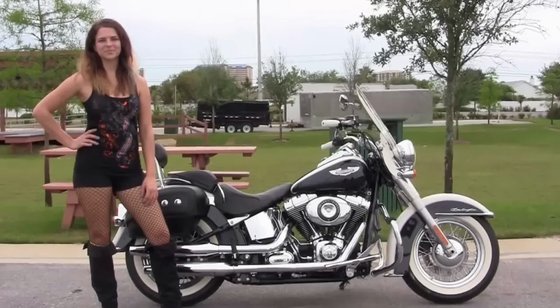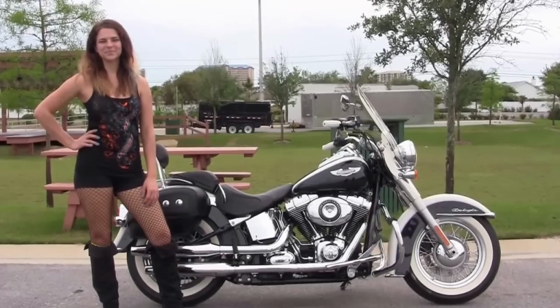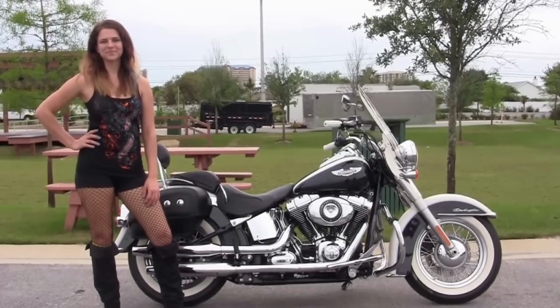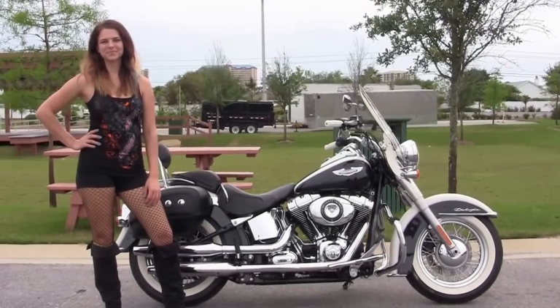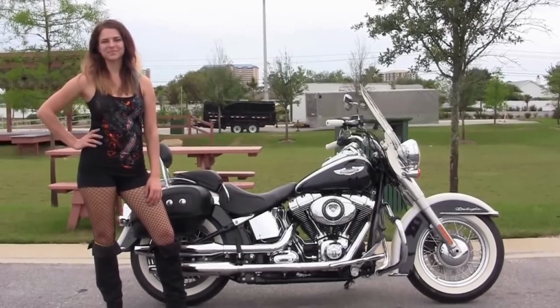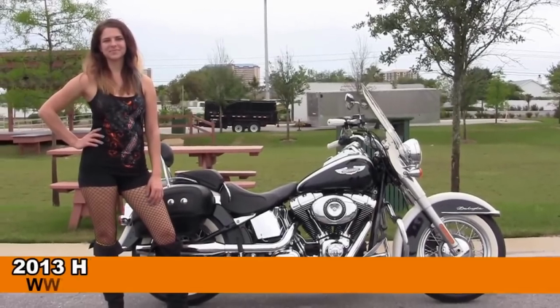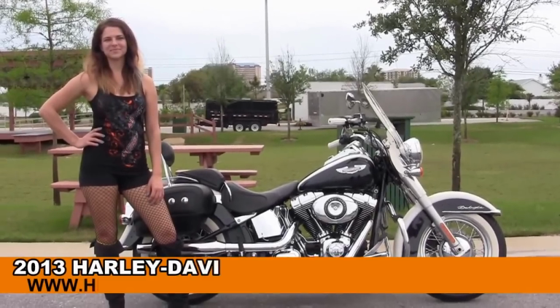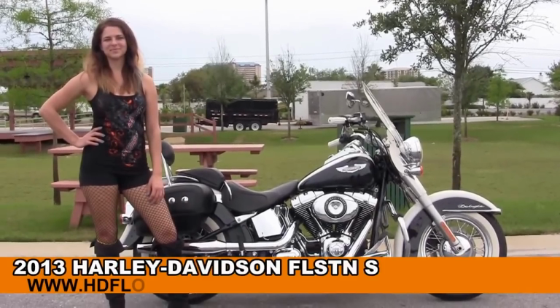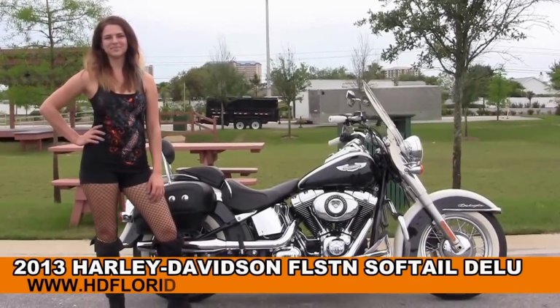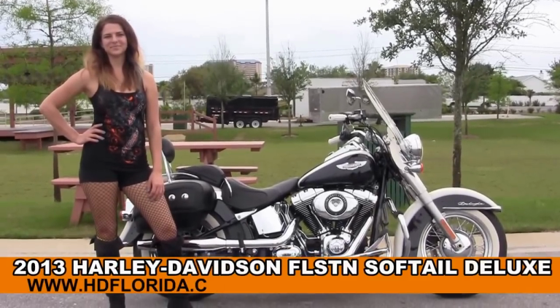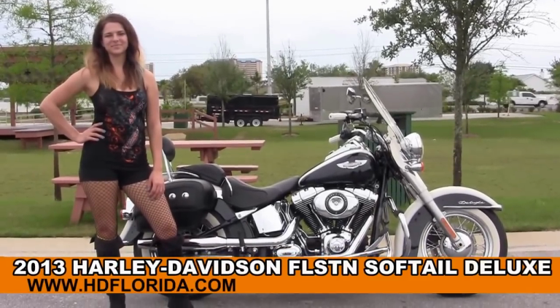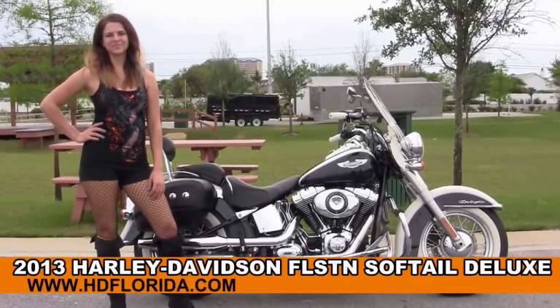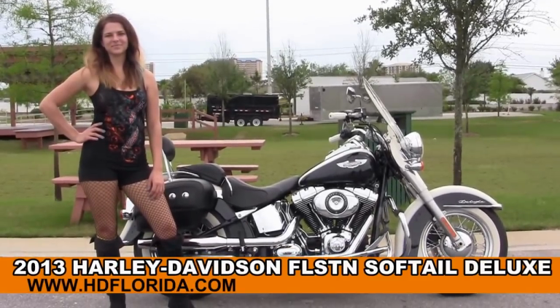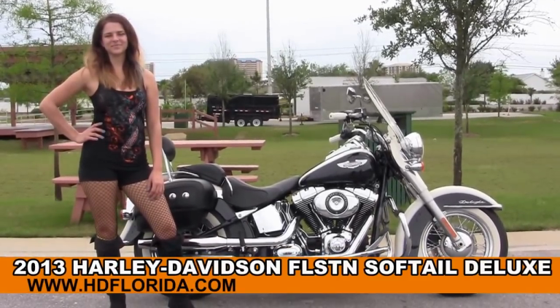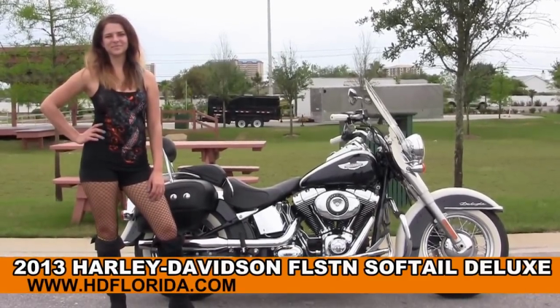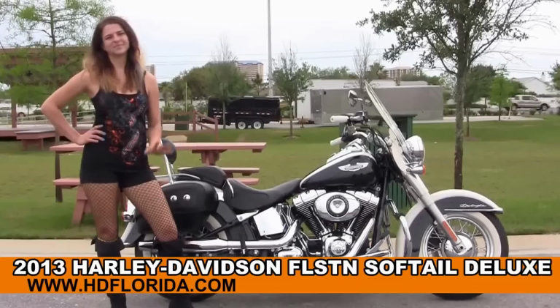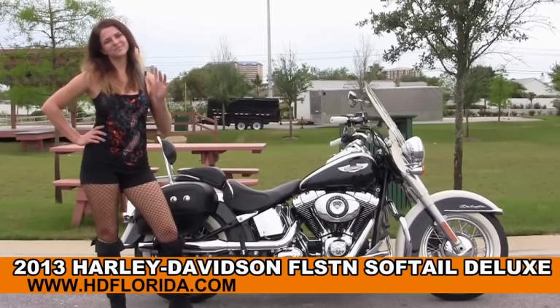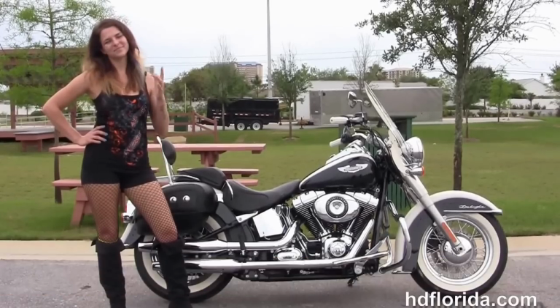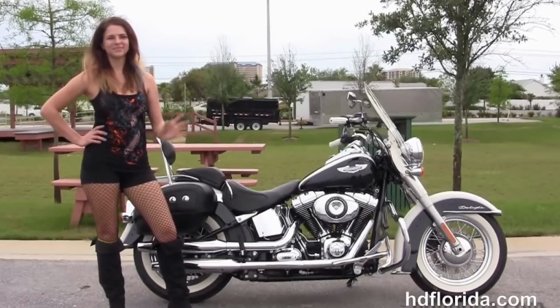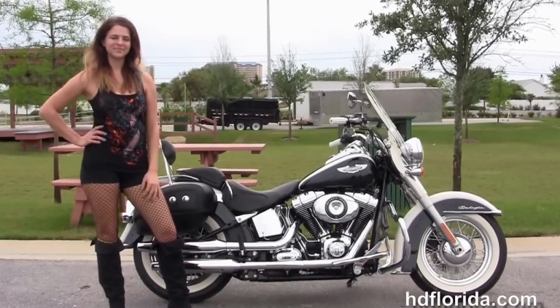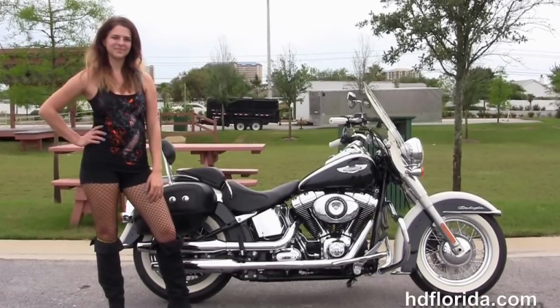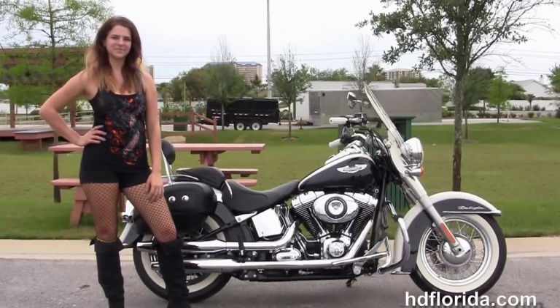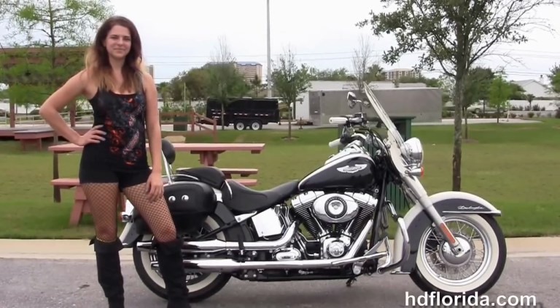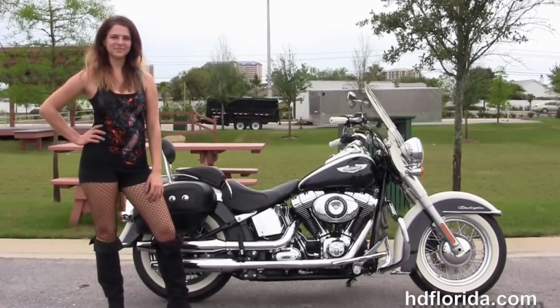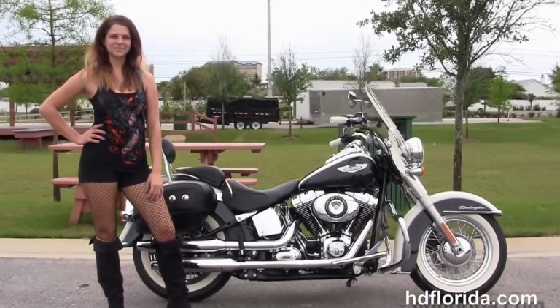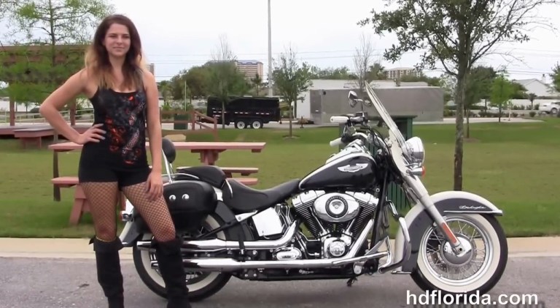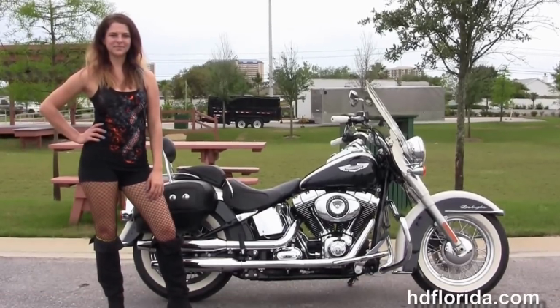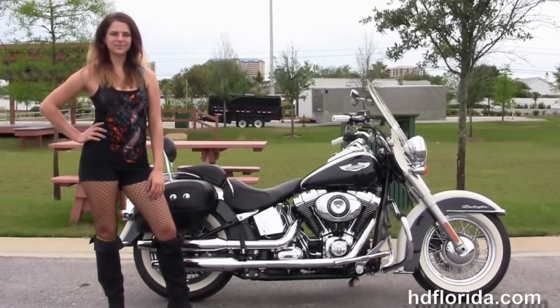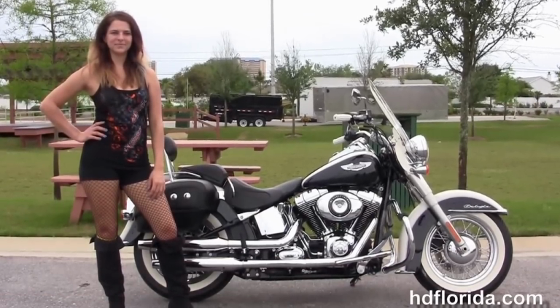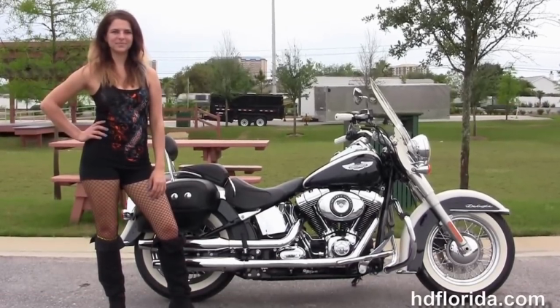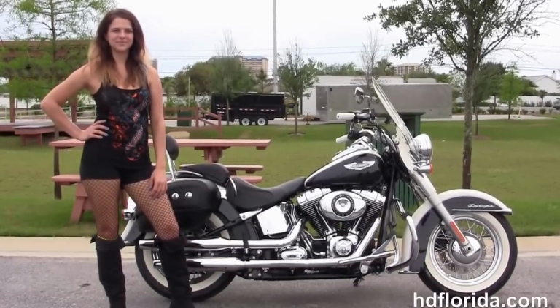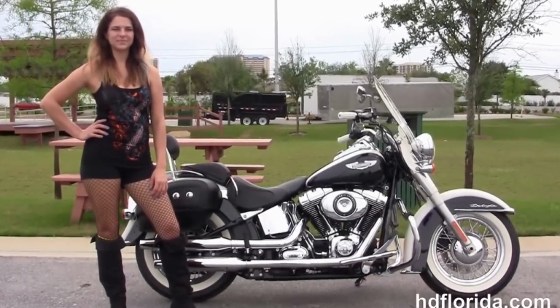Welcome everyone to the world-famous Harley-Davidson of Florida. First of all, wonder what's the little Angel, and next I want to show you the superb used 2013 Softail Deluxe.